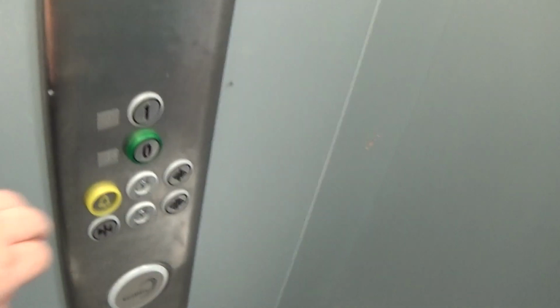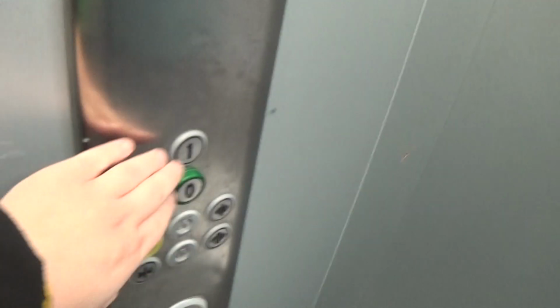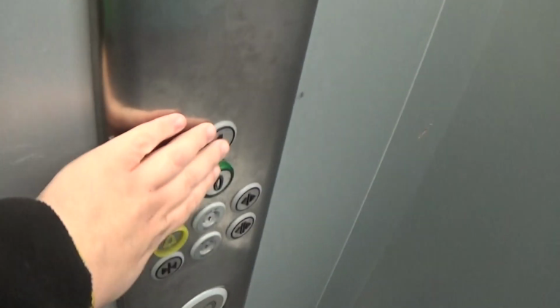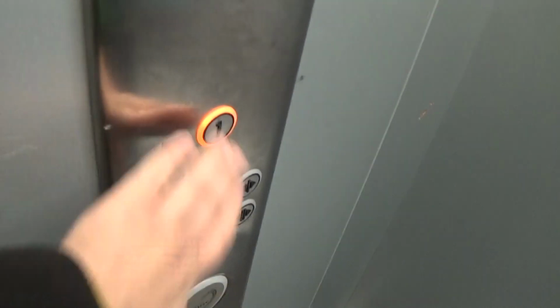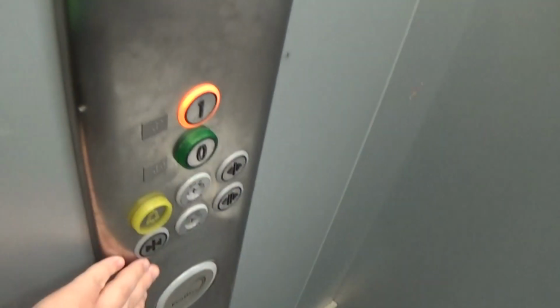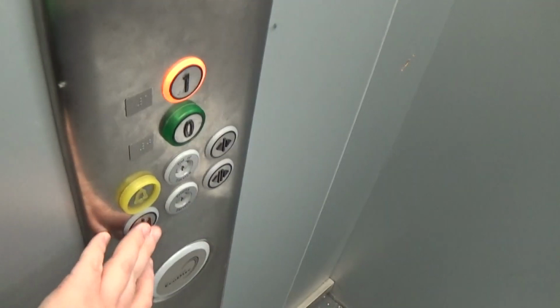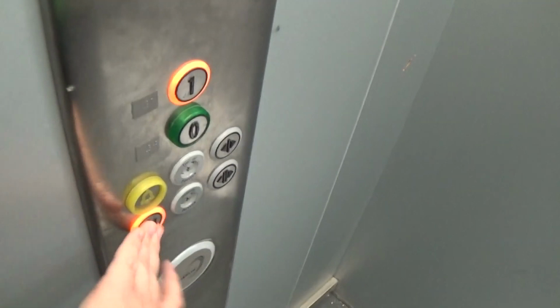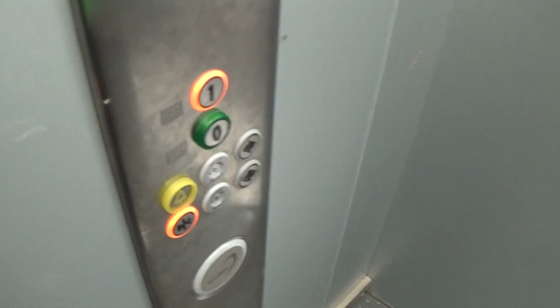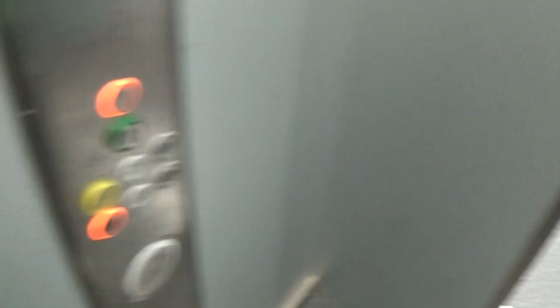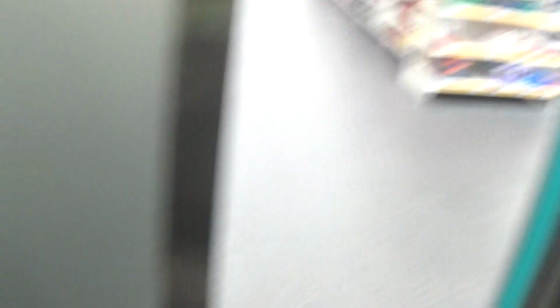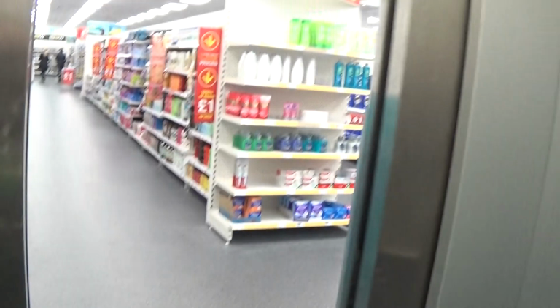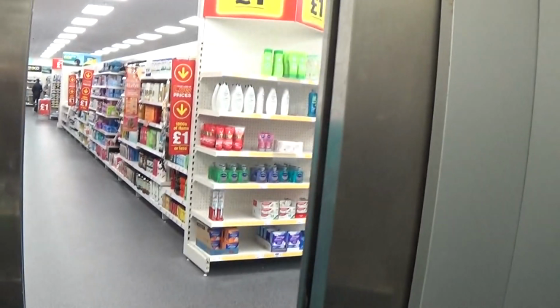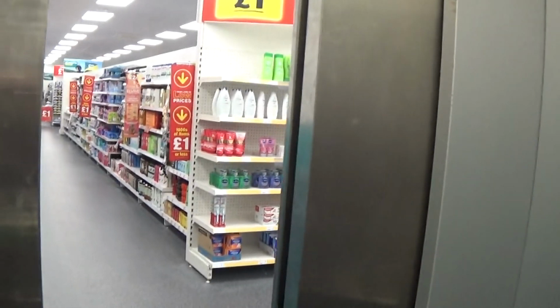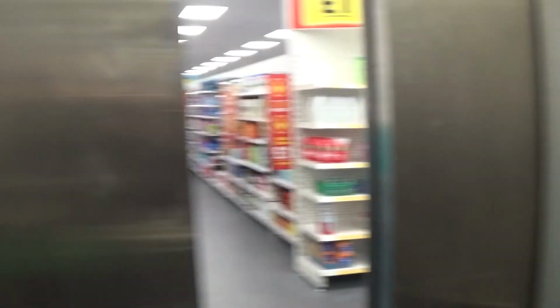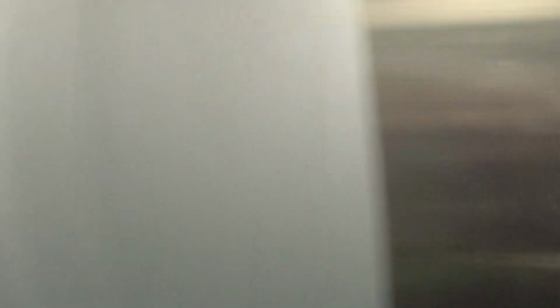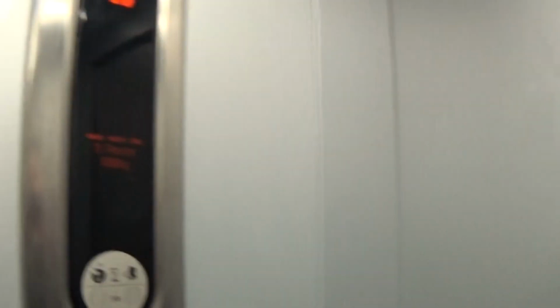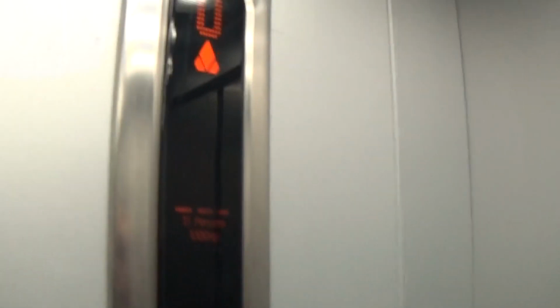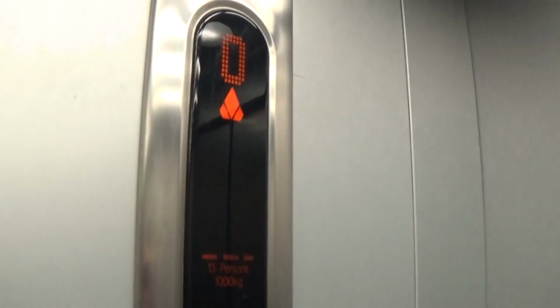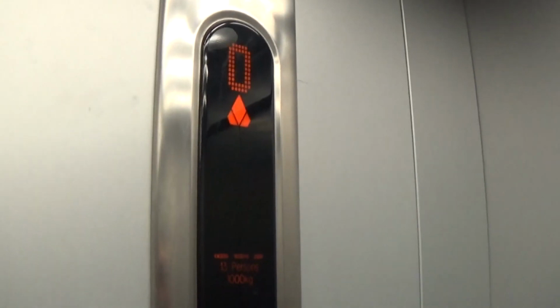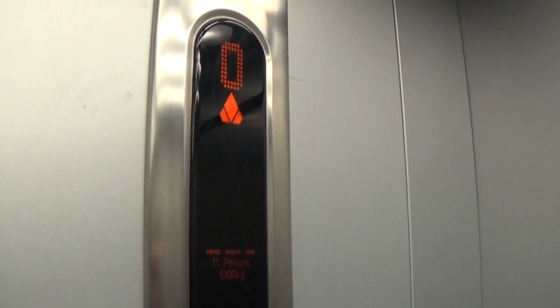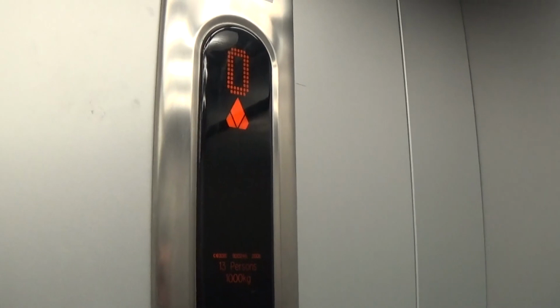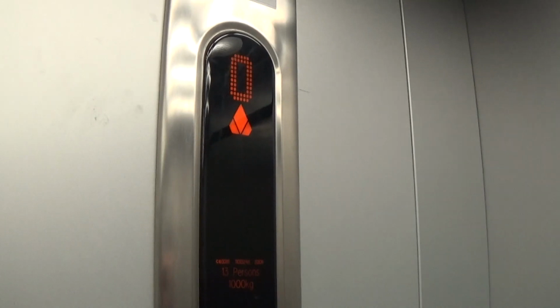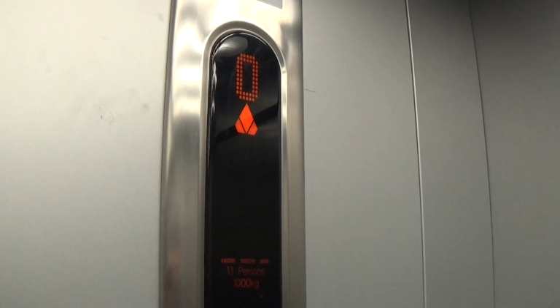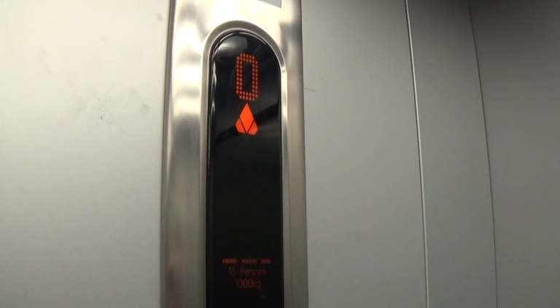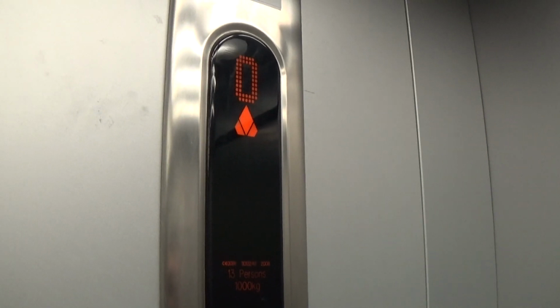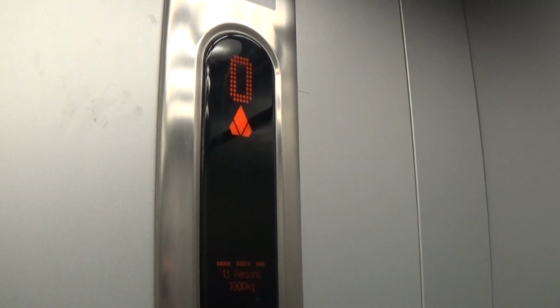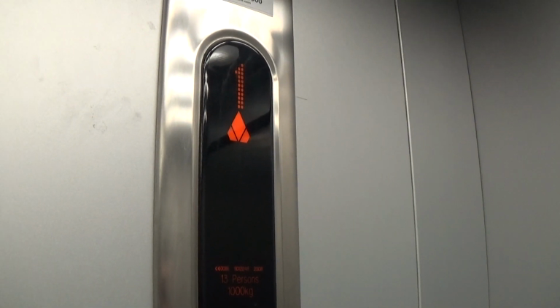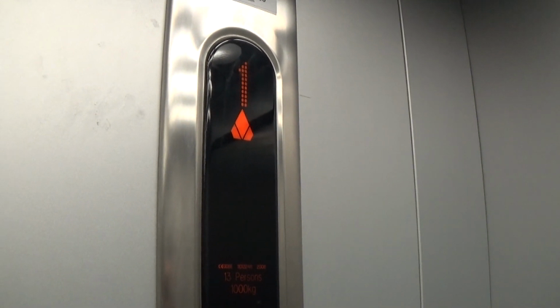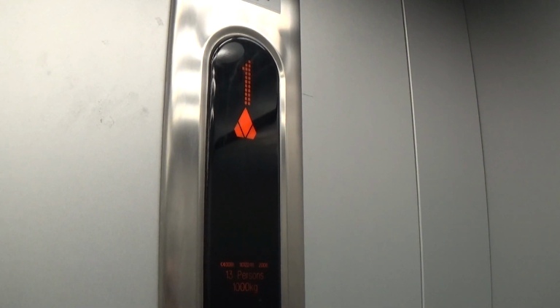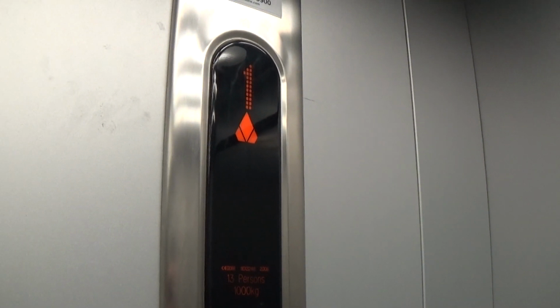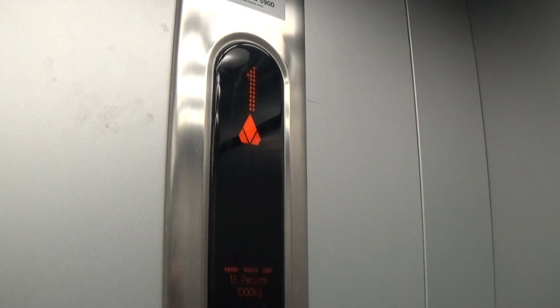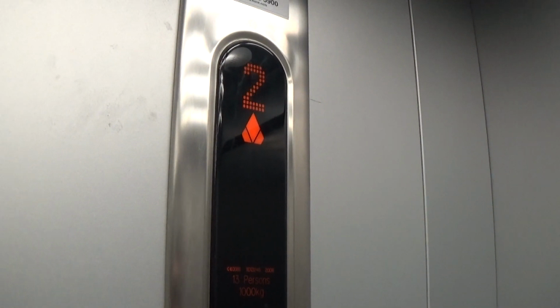Let's go to one. Capacity is 1,000 kilos, built to 2008 — 15 years ago.